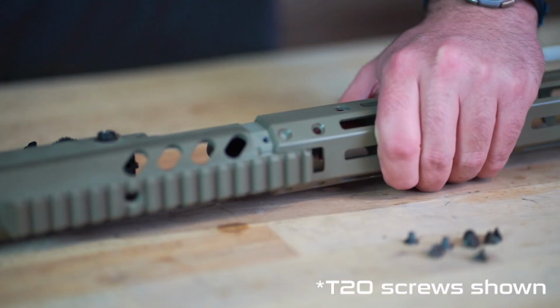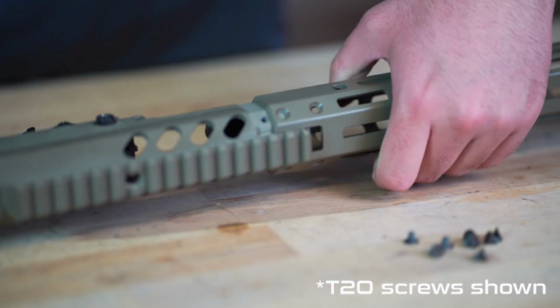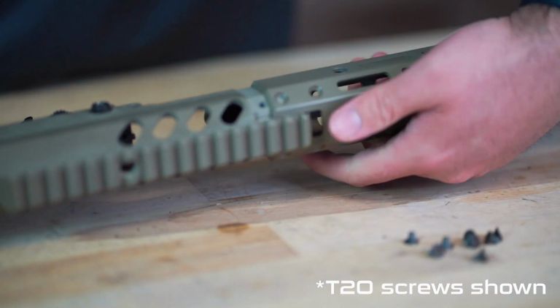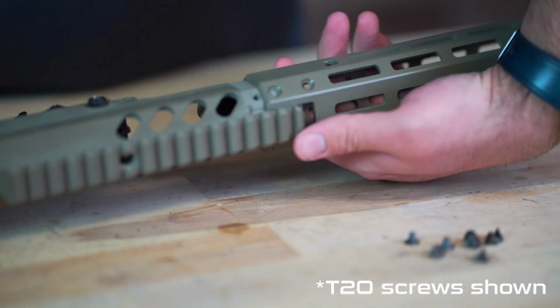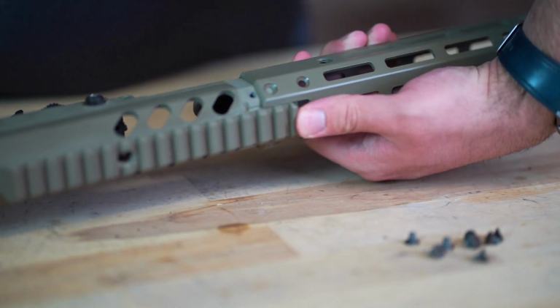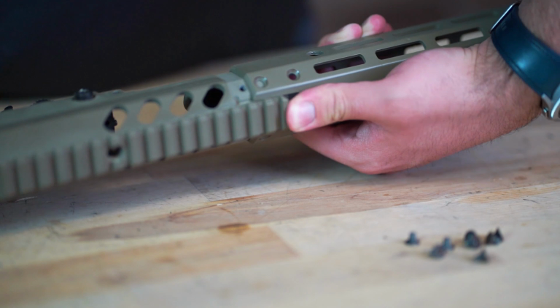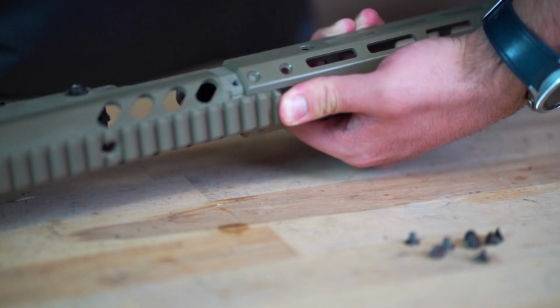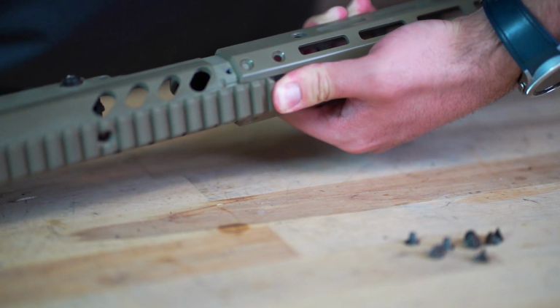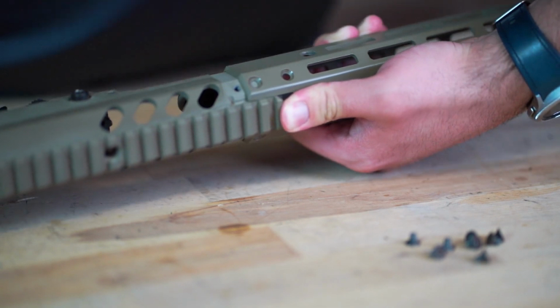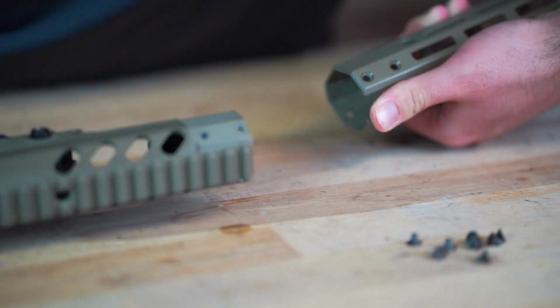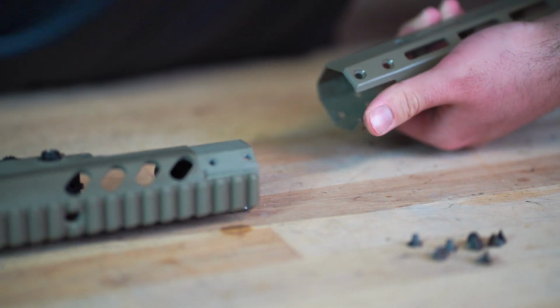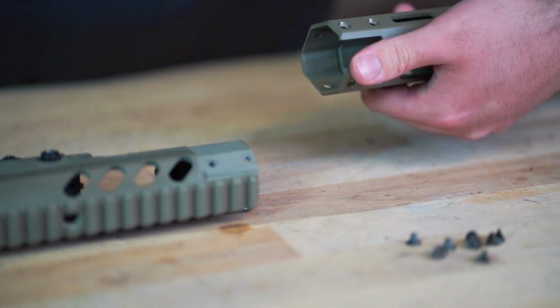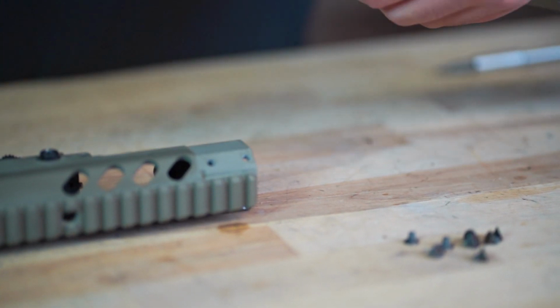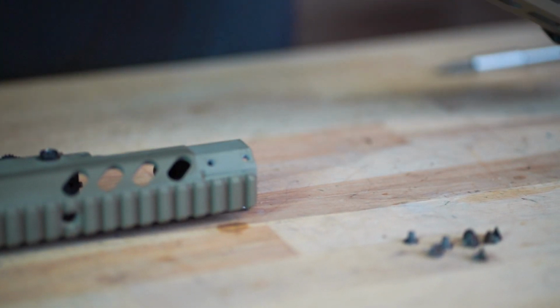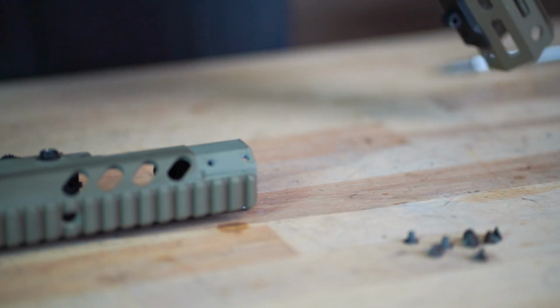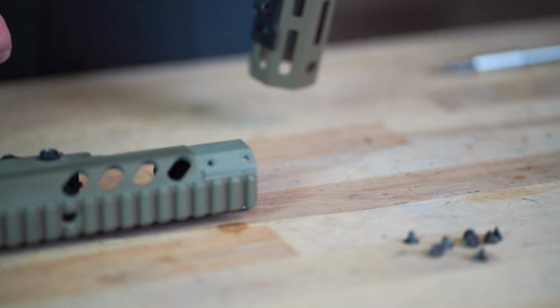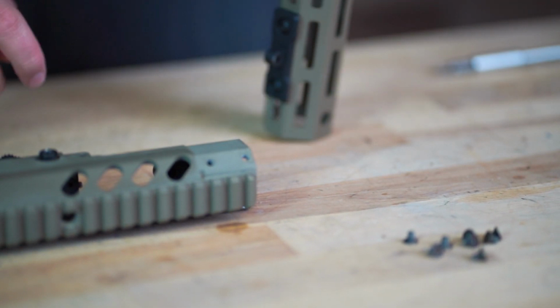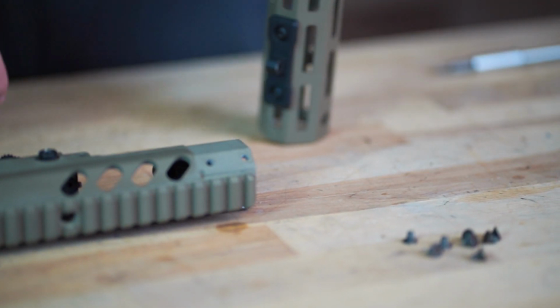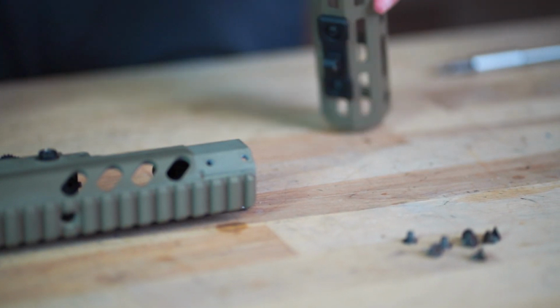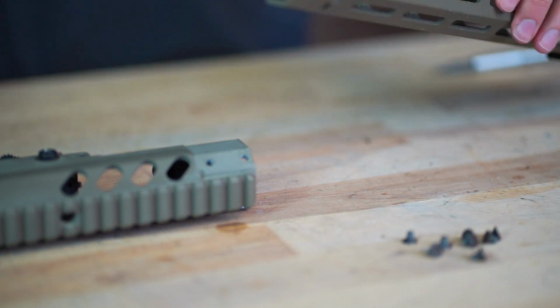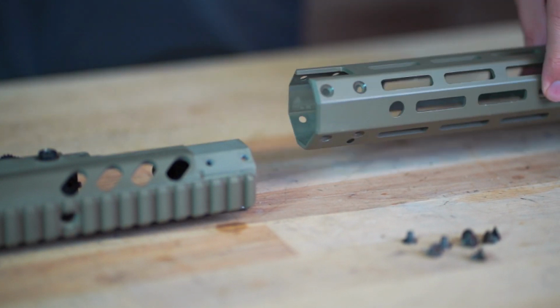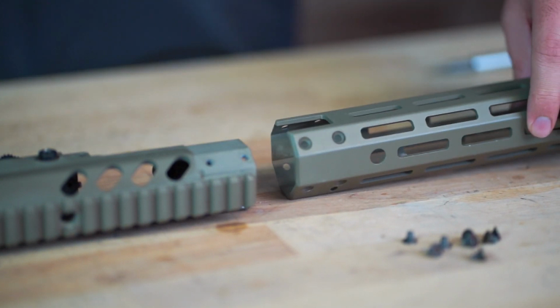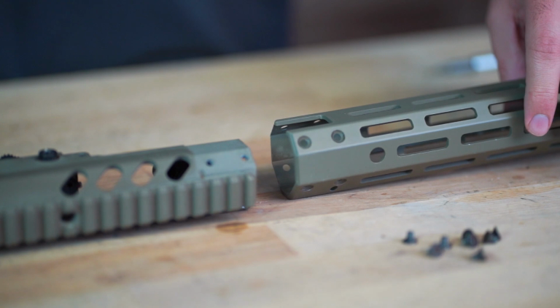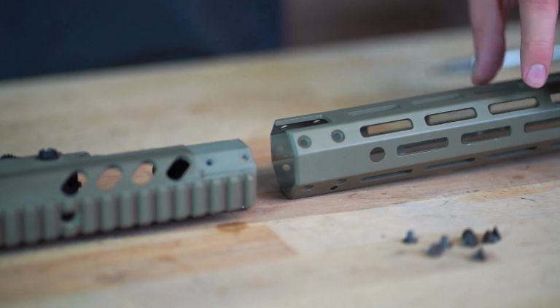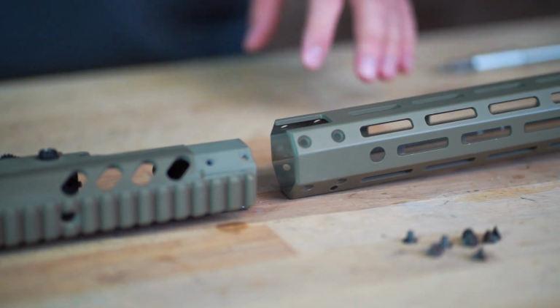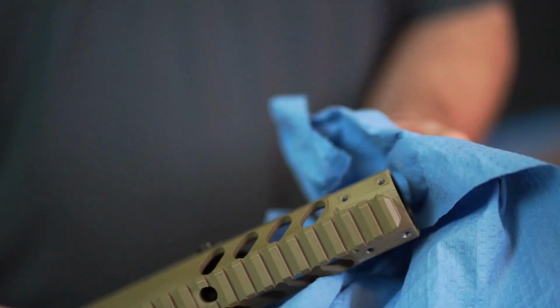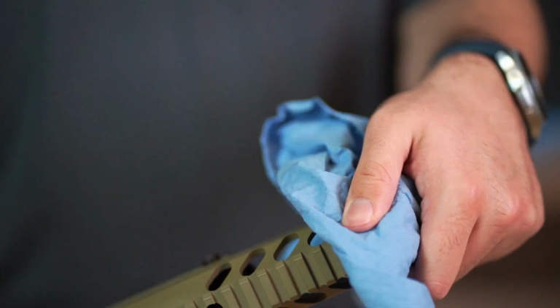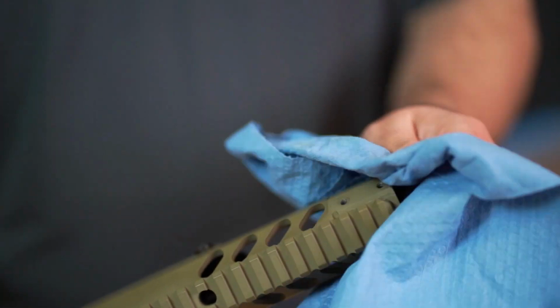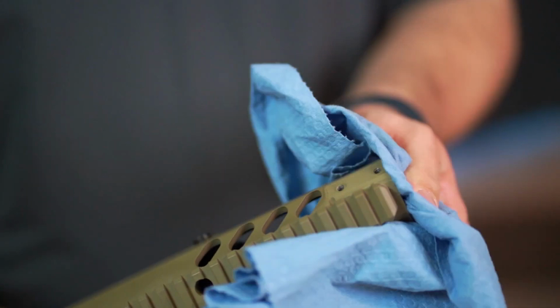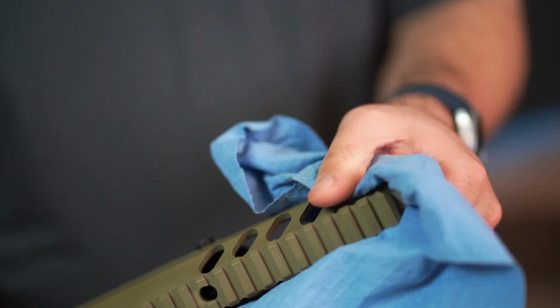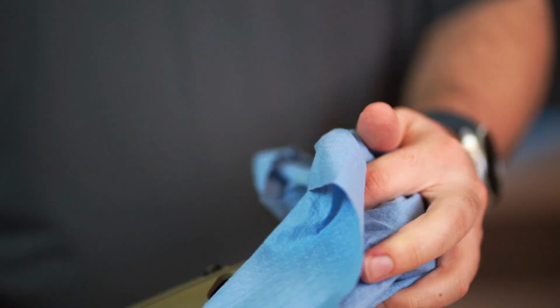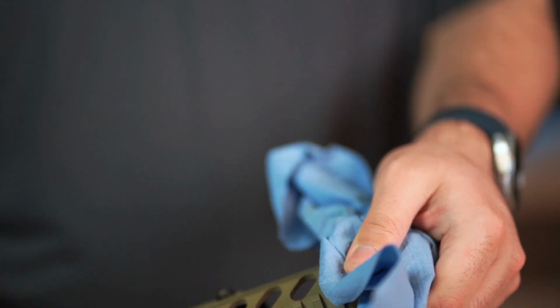Regardless of which screws your rifle has, the instructions remain the same. You can loosen the screws and remove them, then the handguard should slide right off the front of the receiver. Make sure you clean any debris from the receiver before reassembly.